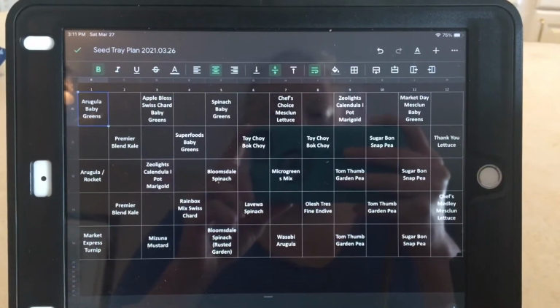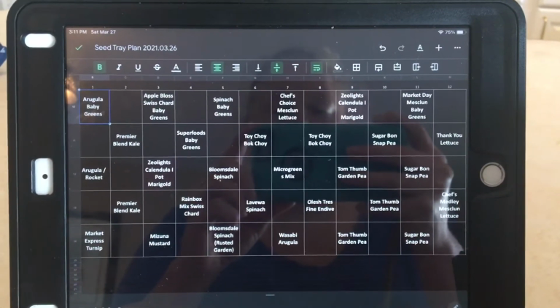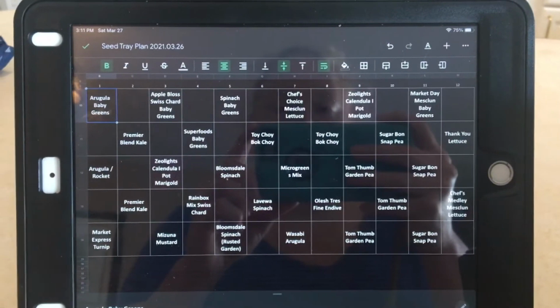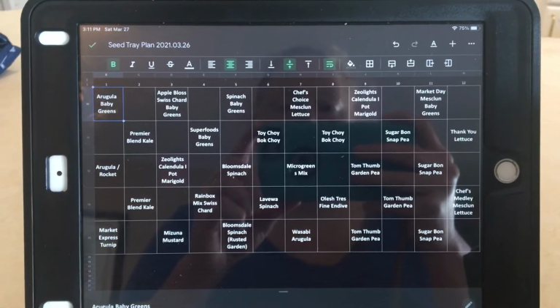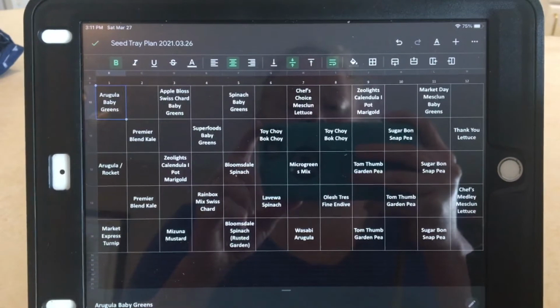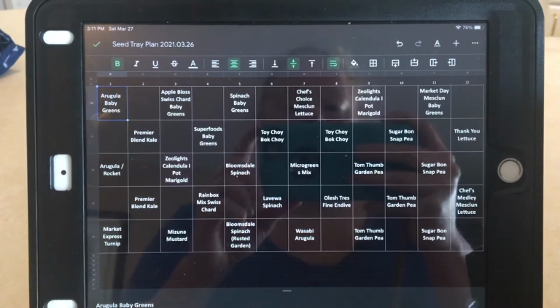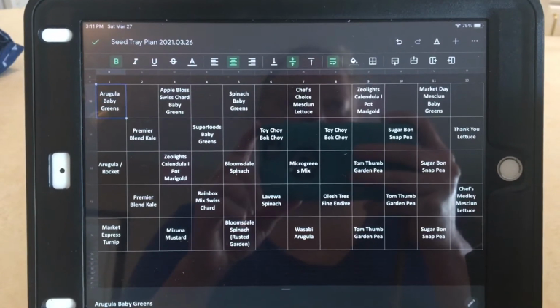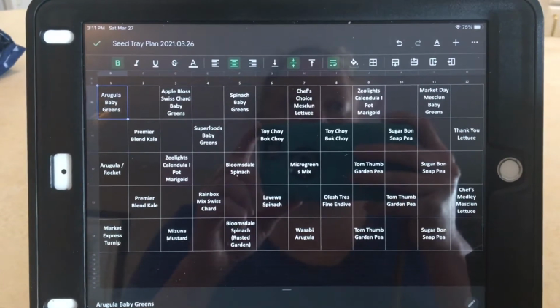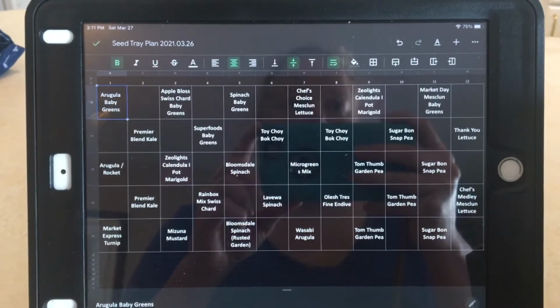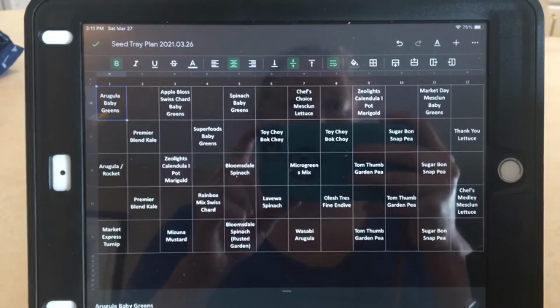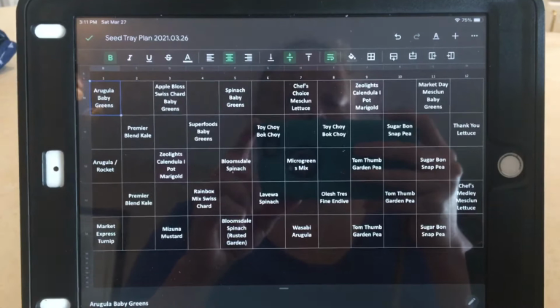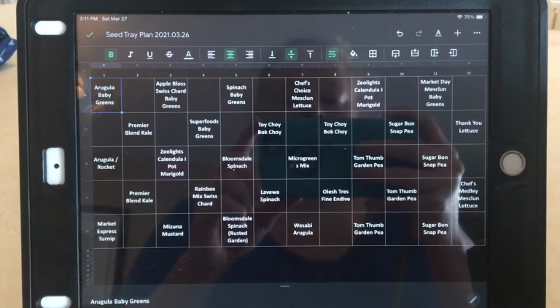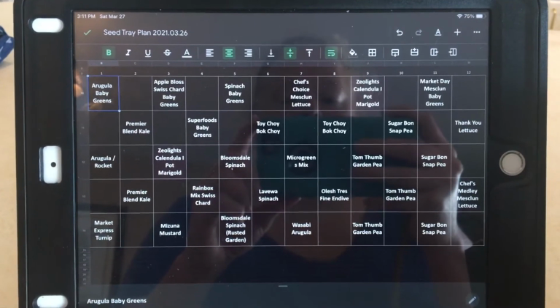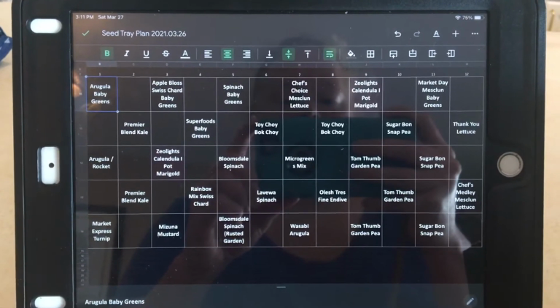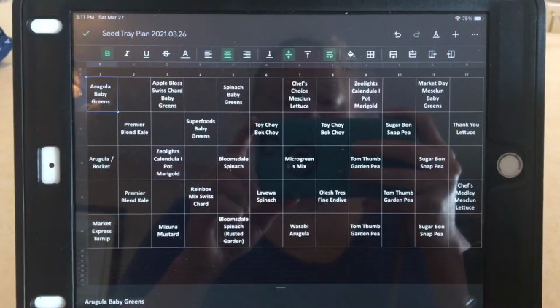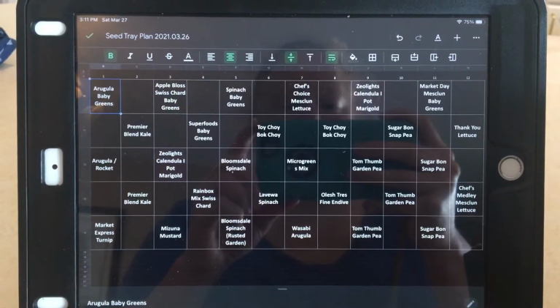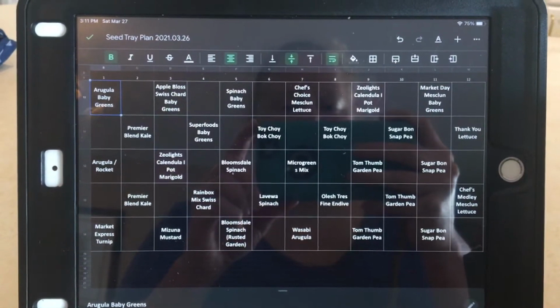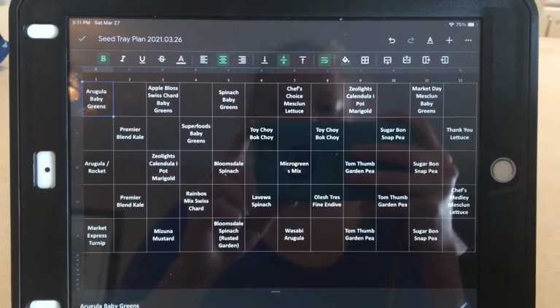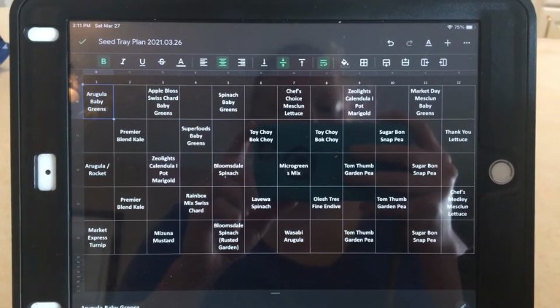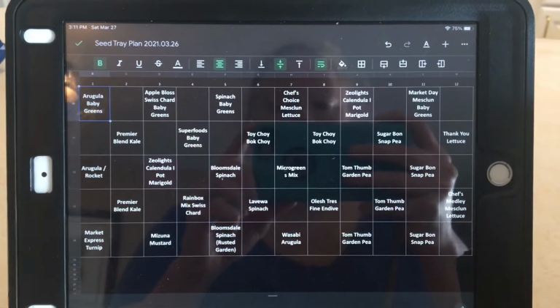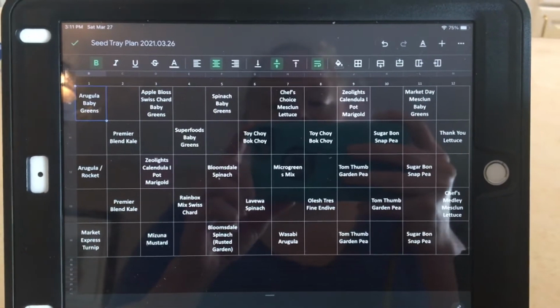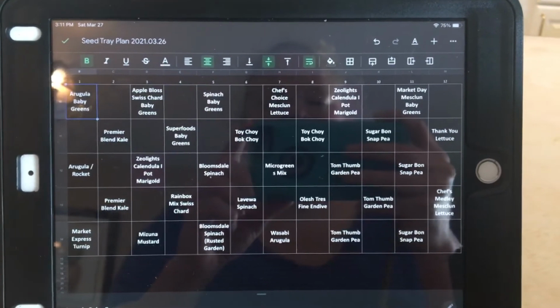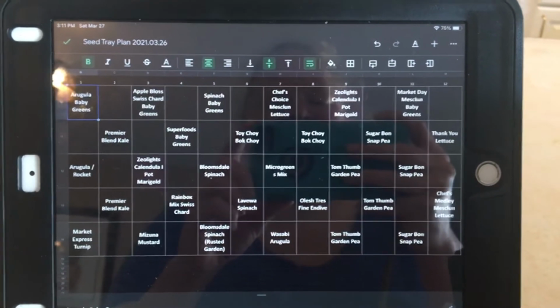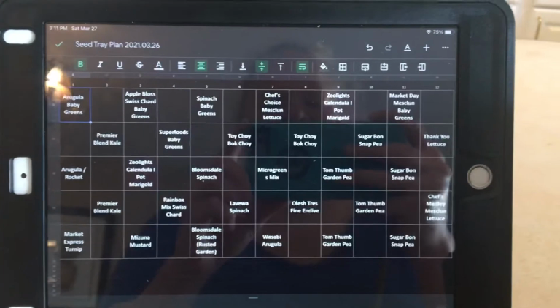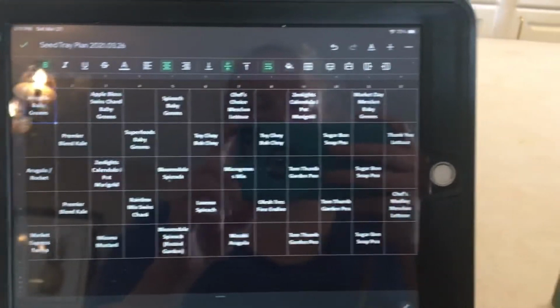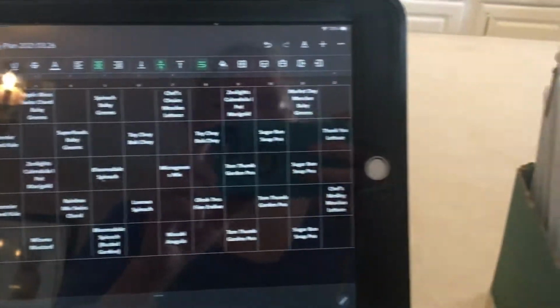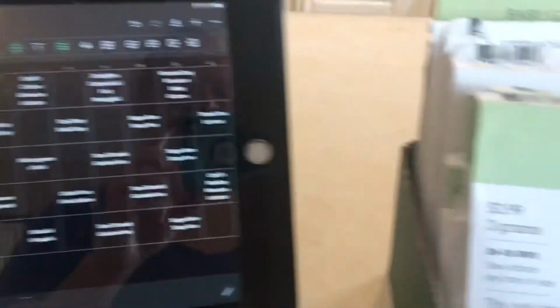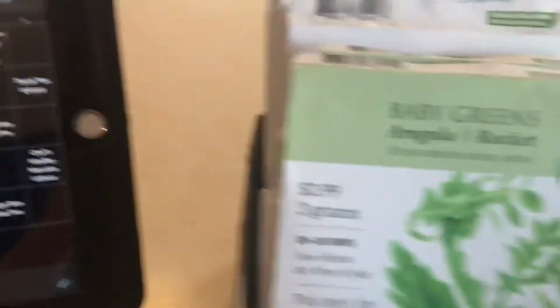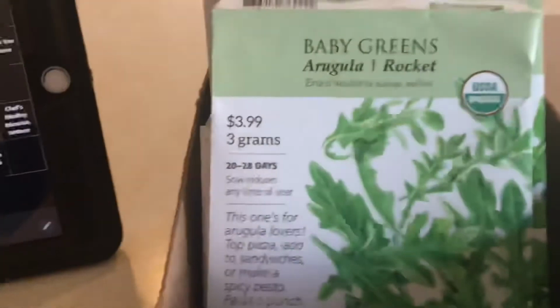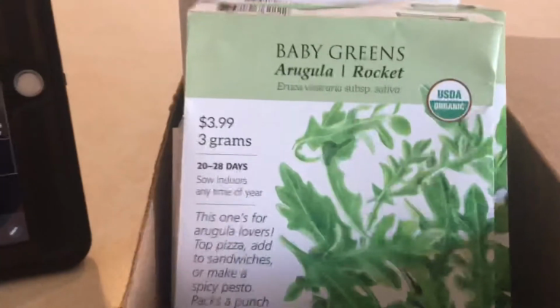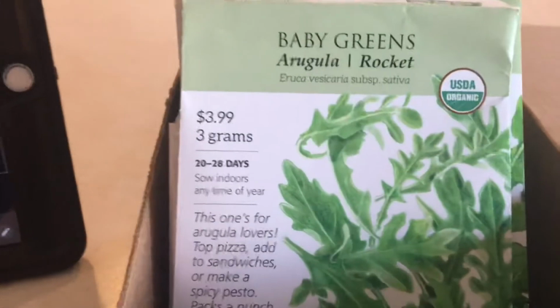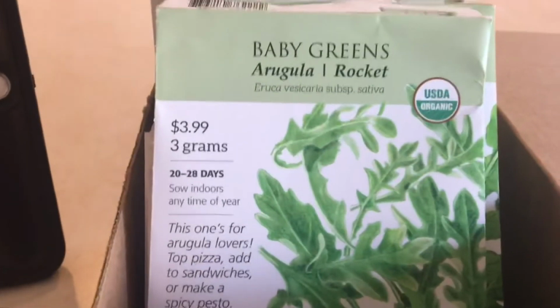This is what I'm going to be growing in my green stalk vertical garden for the spring, in the cool weather season. I'll go through the actual seed packets, and then we'll get back to my spreadsheet.